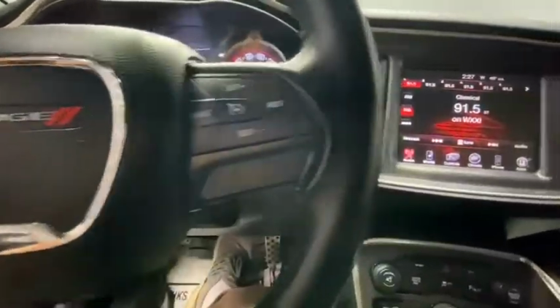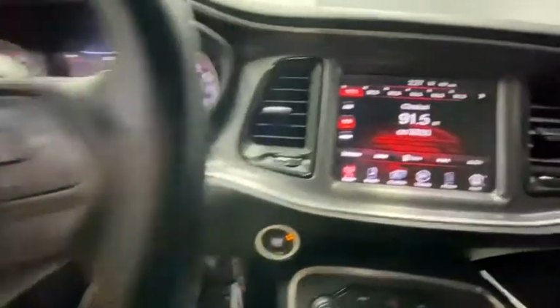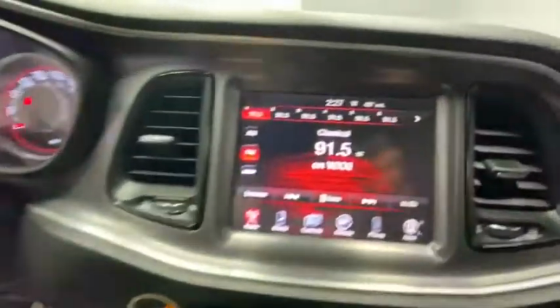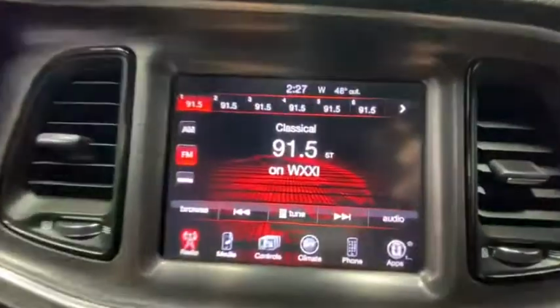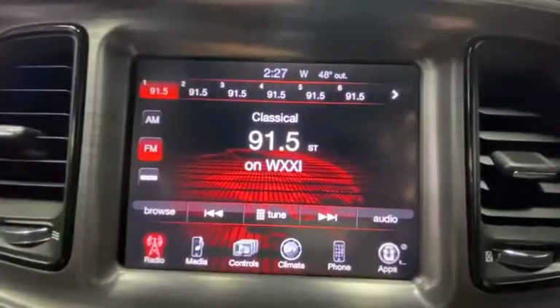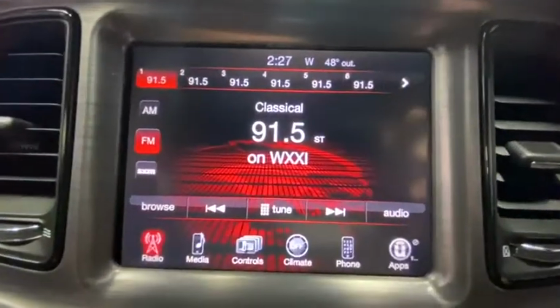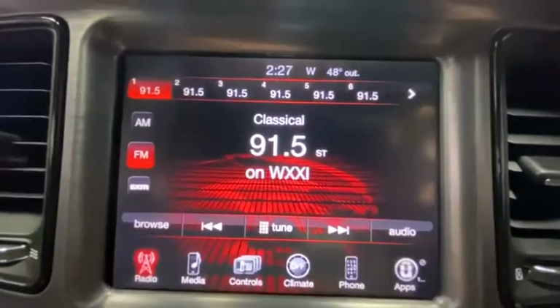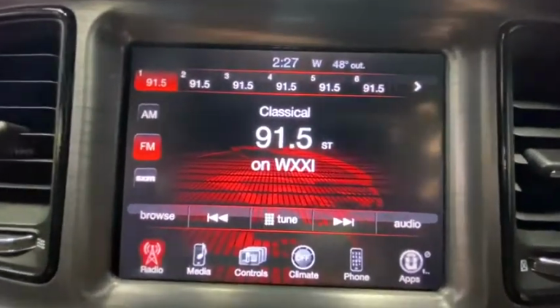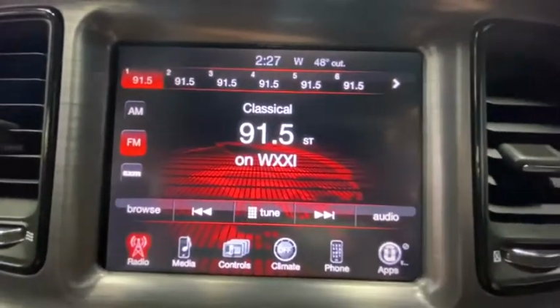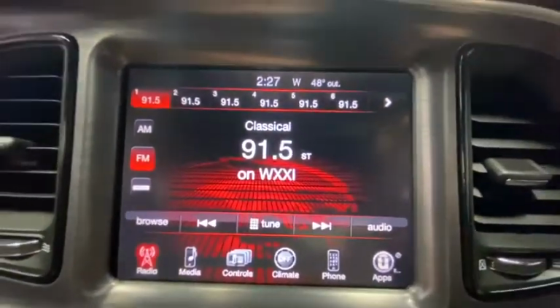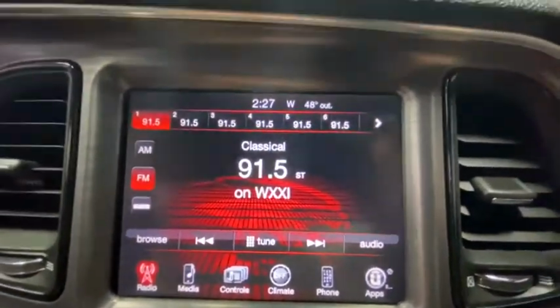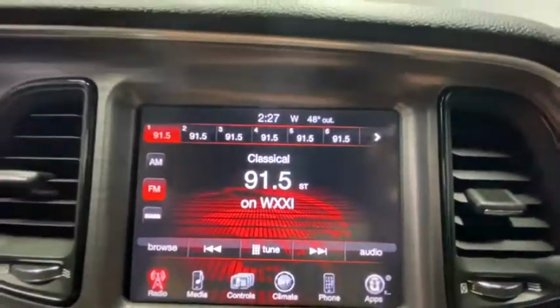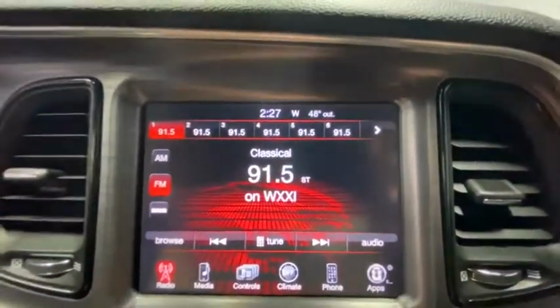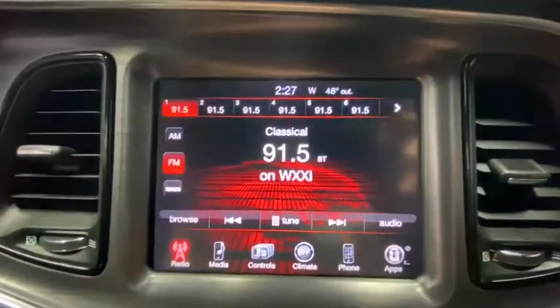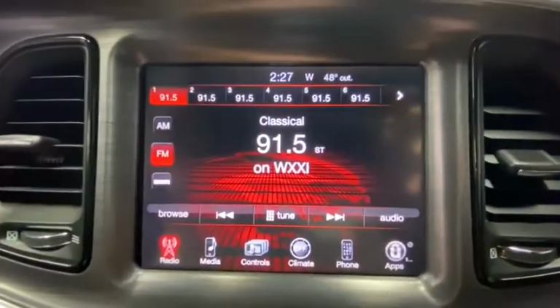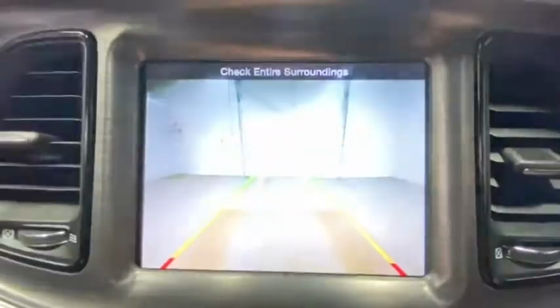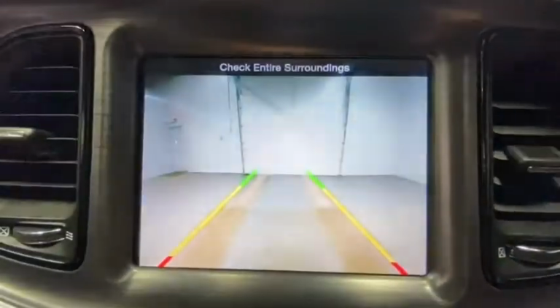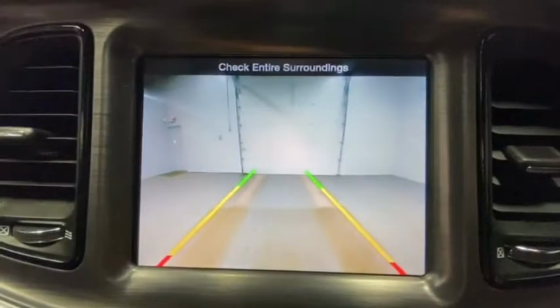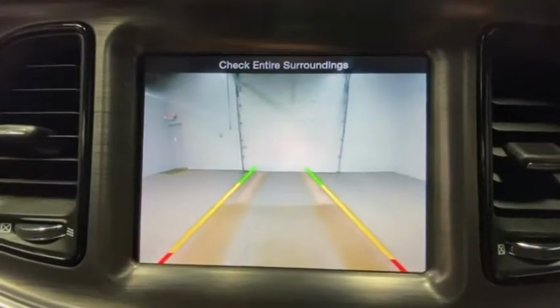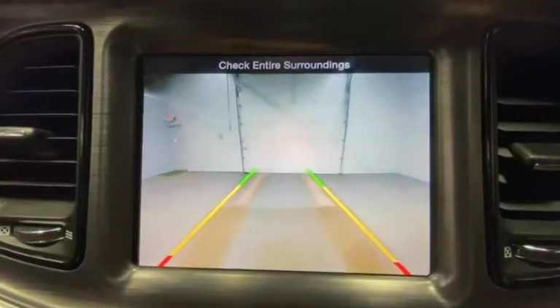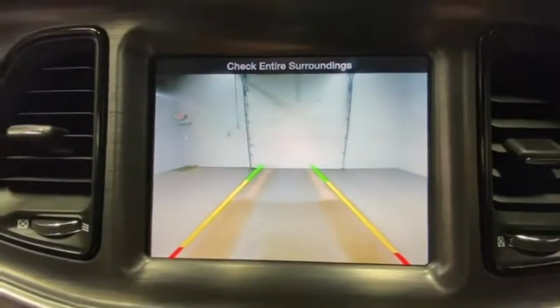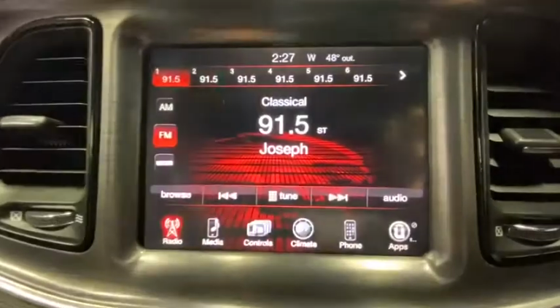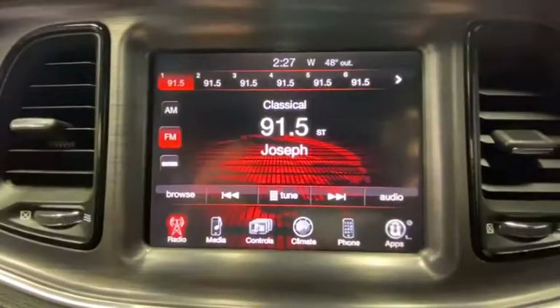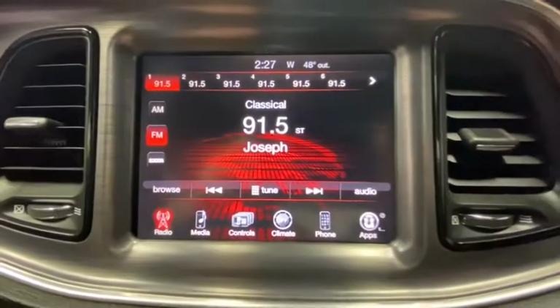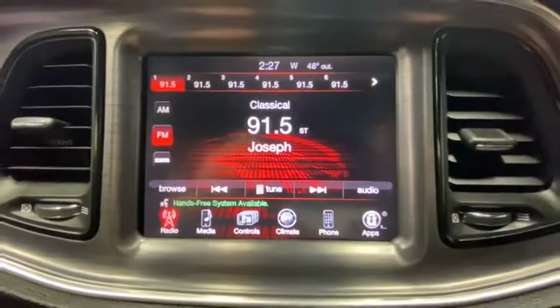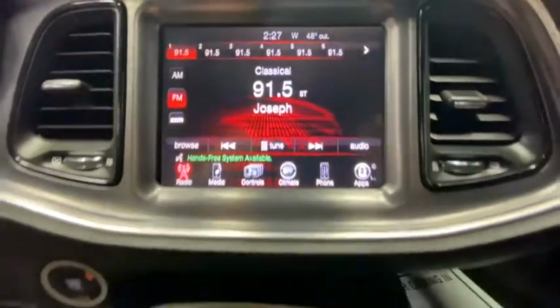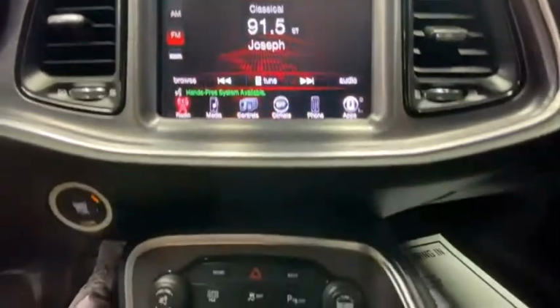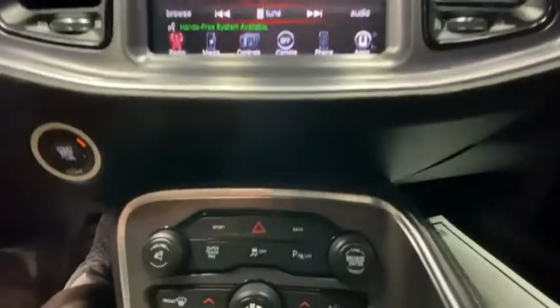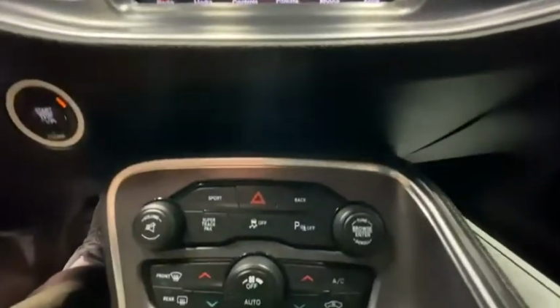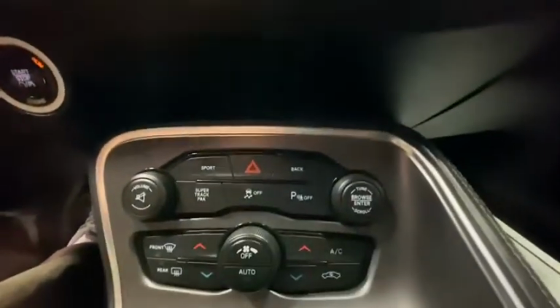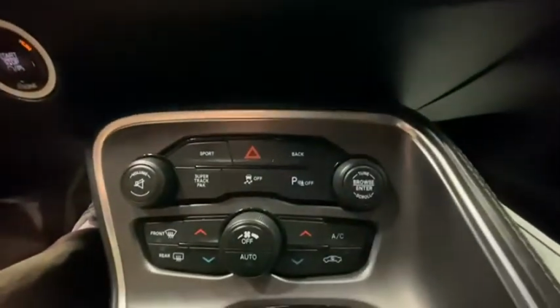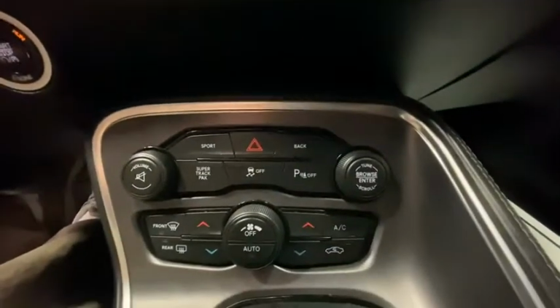Traction control, dual airbags, power steering, aluminum wheels, four-wheel disc brakes, rear window defroster, power windows, USB connection, fog lights.